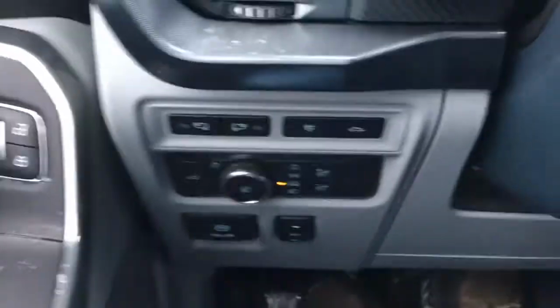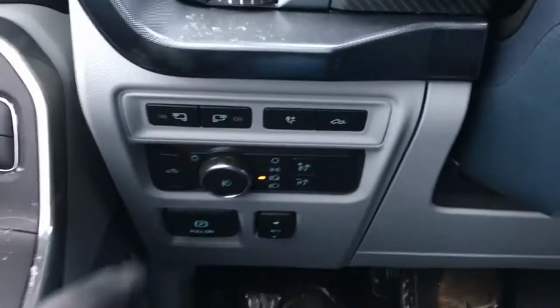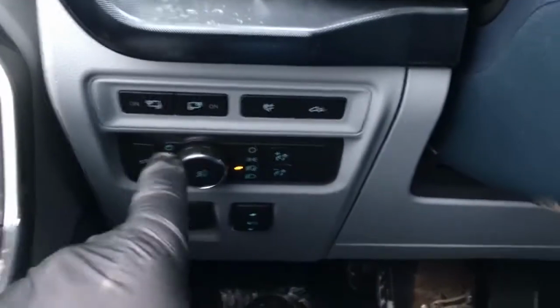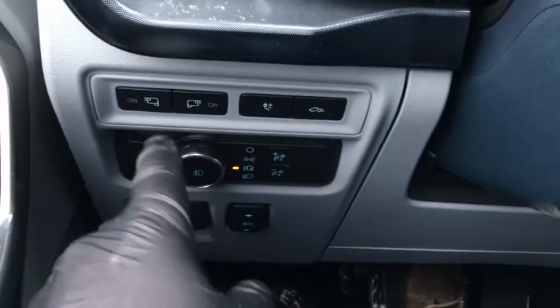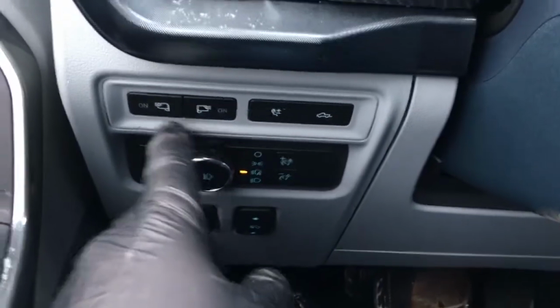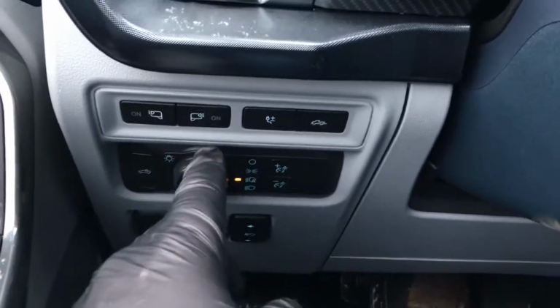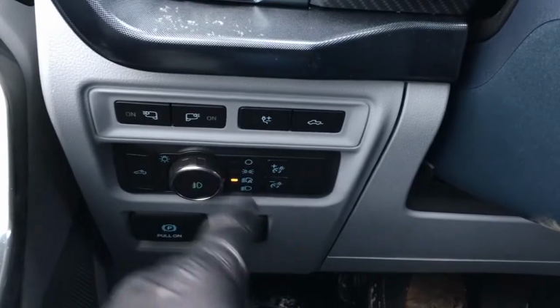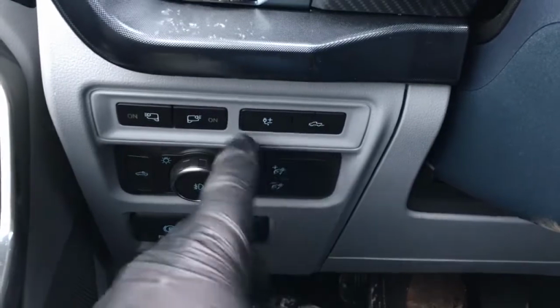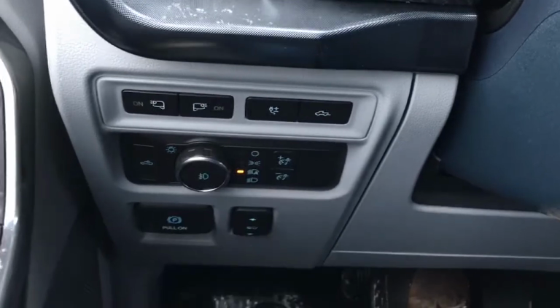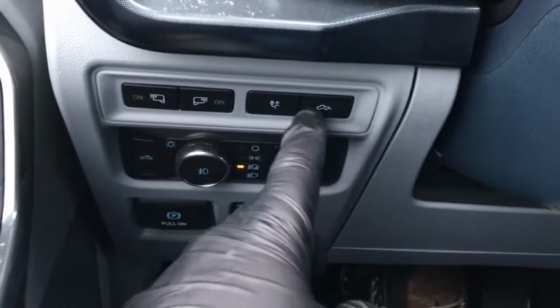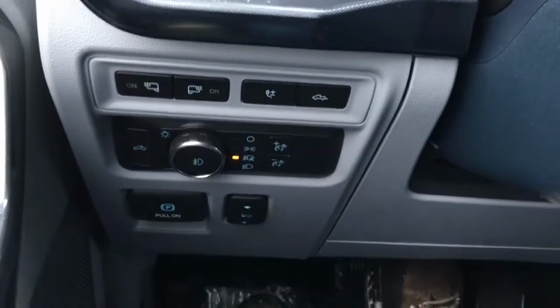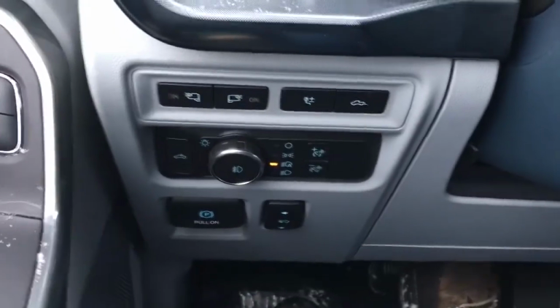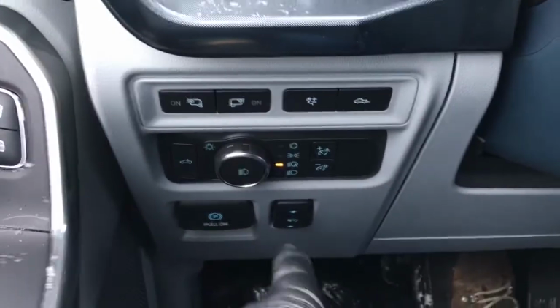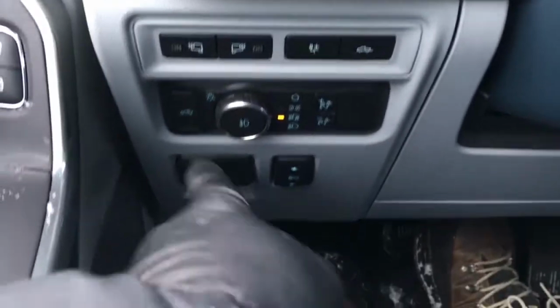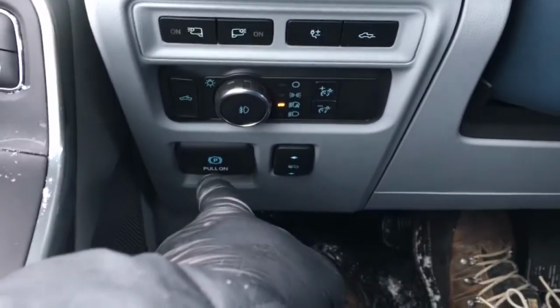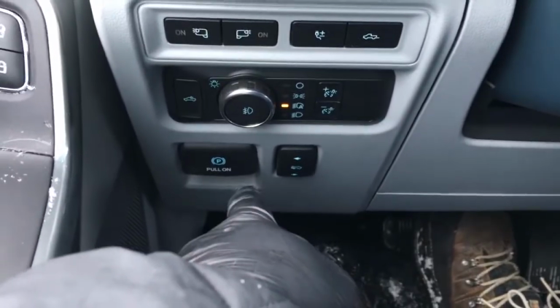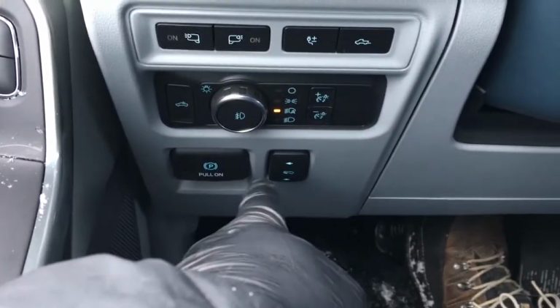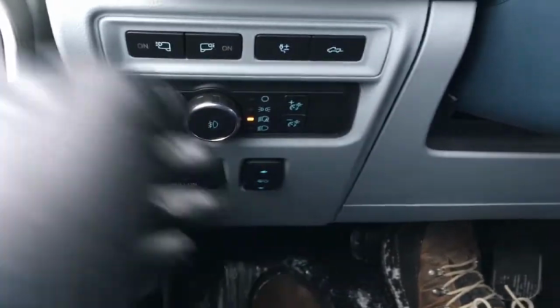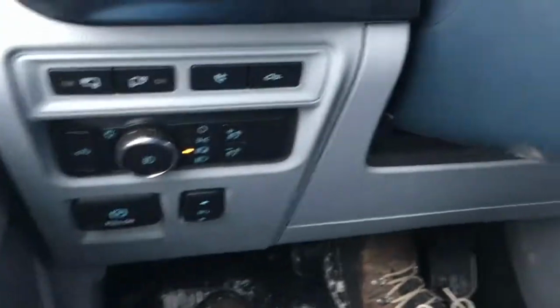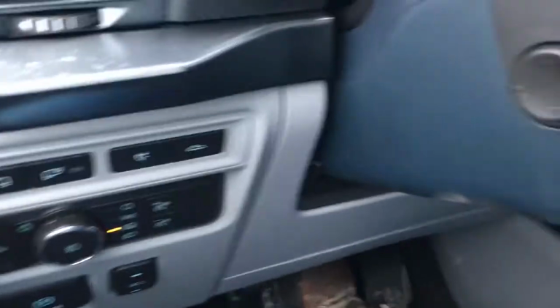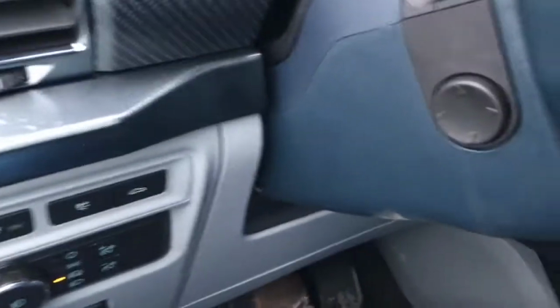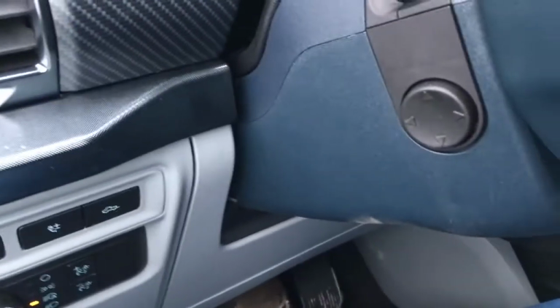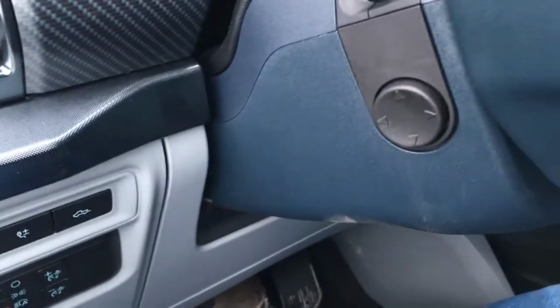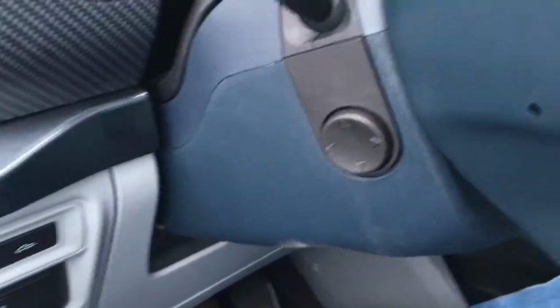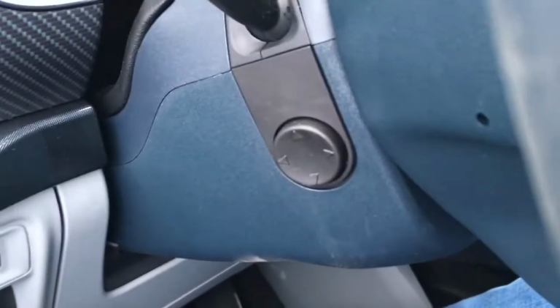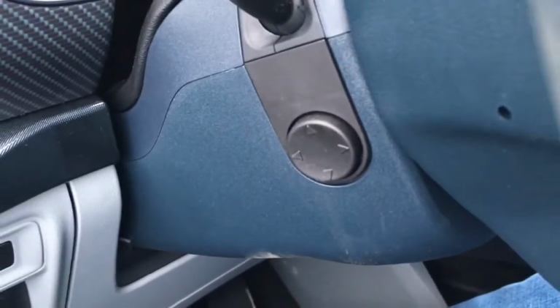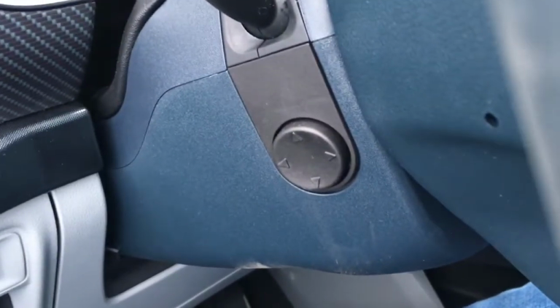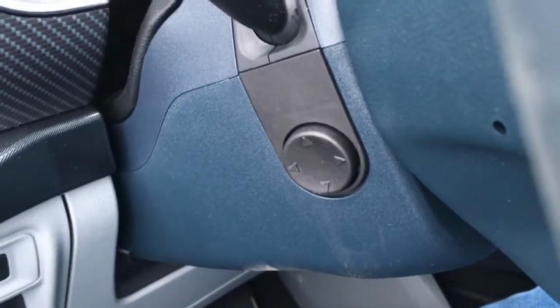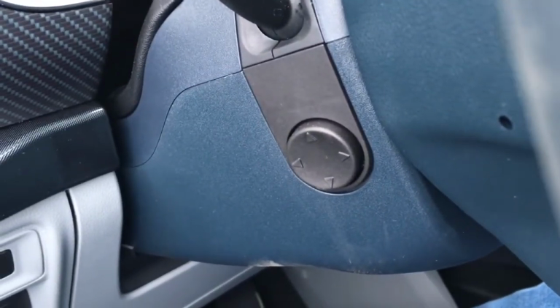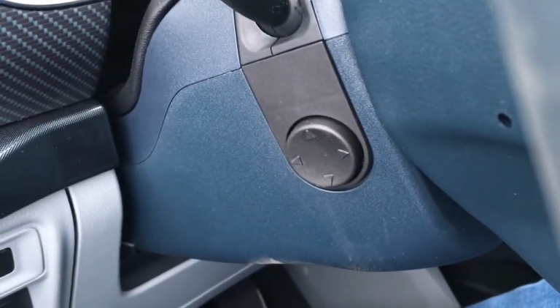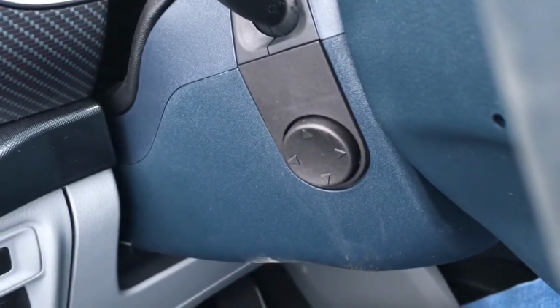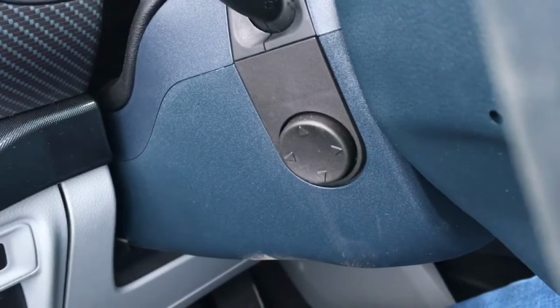Up front are your lighting controls, LED side mirror spotlight, pro power, tailgate release, headlights, electronic parking brake, electronic power adjustable pedals, as well as tilt and telescope steering.